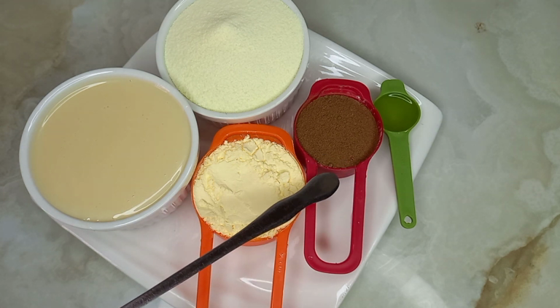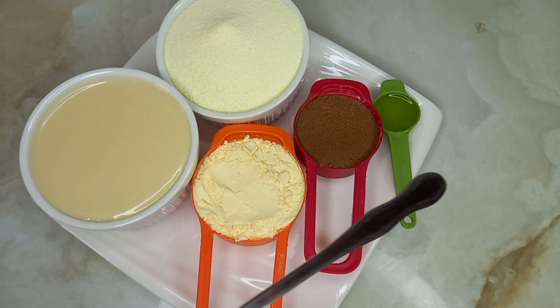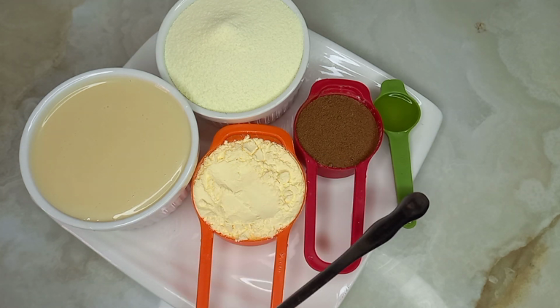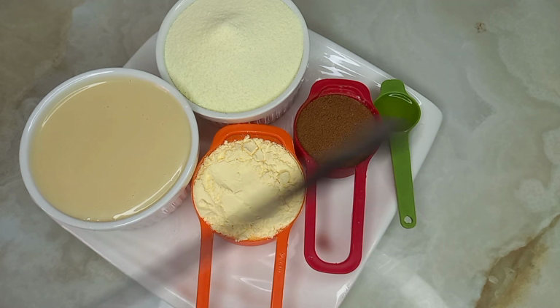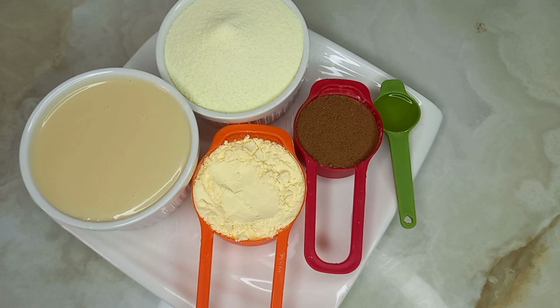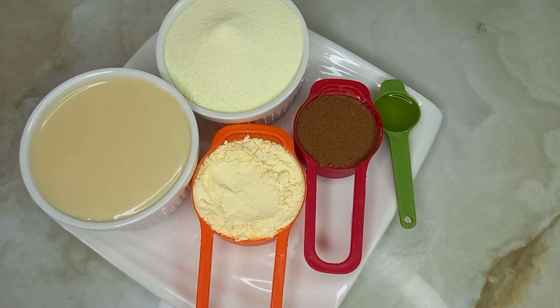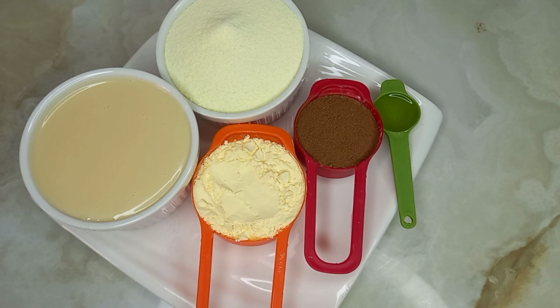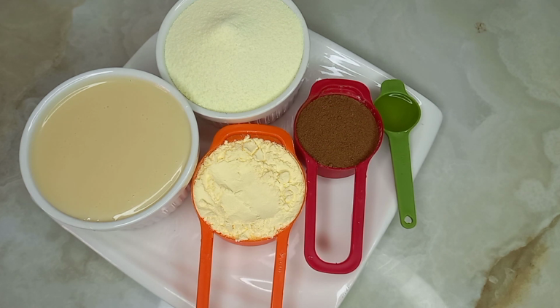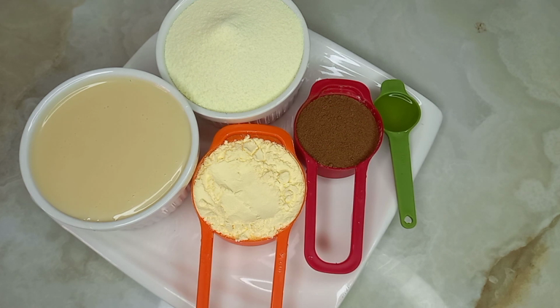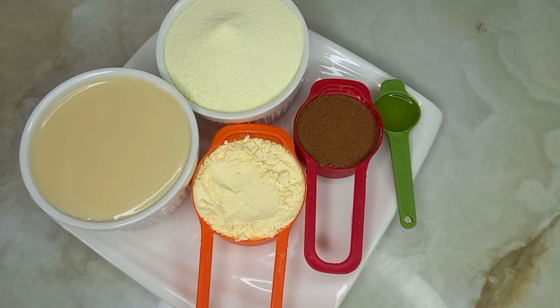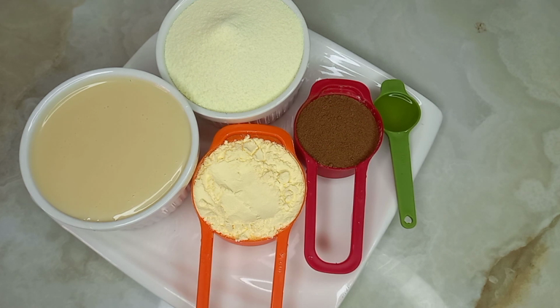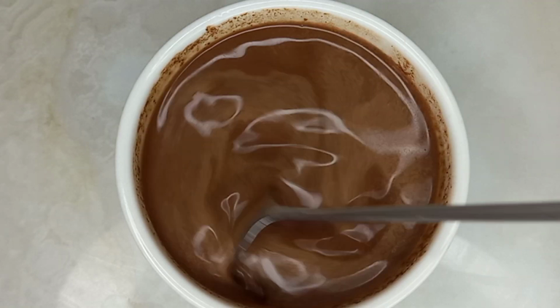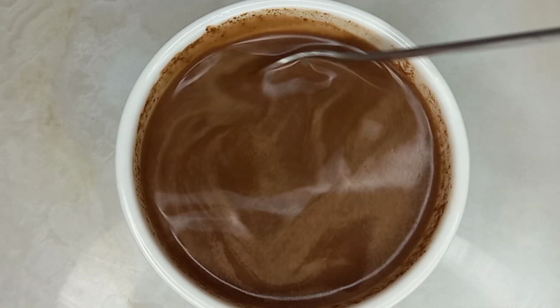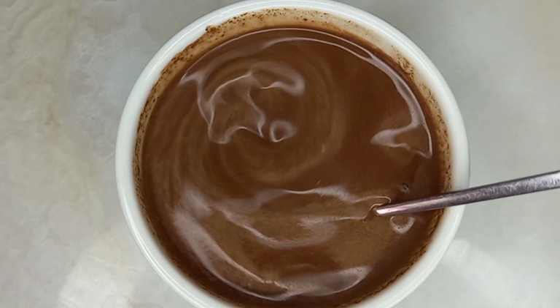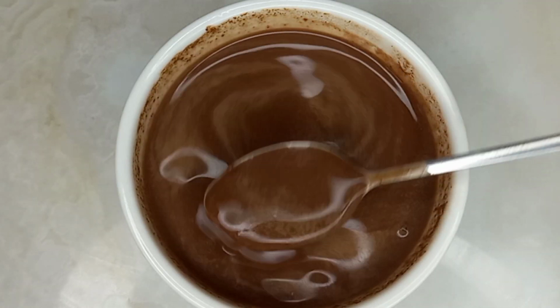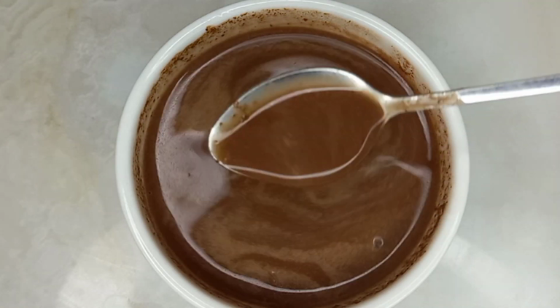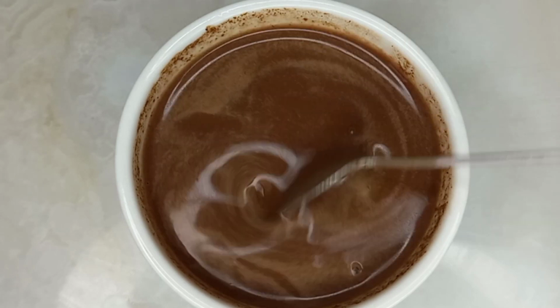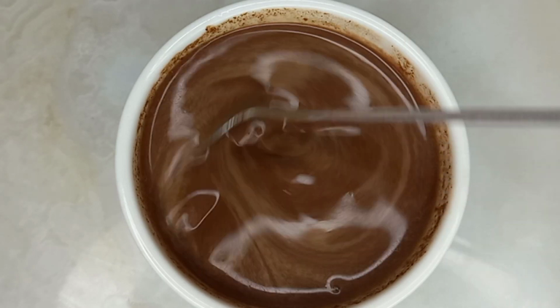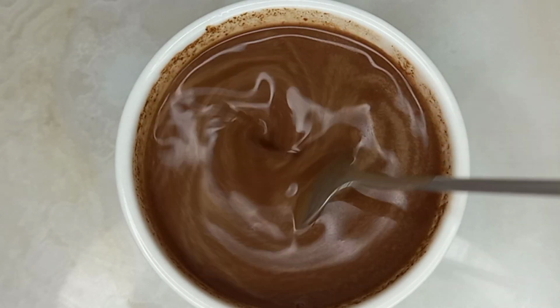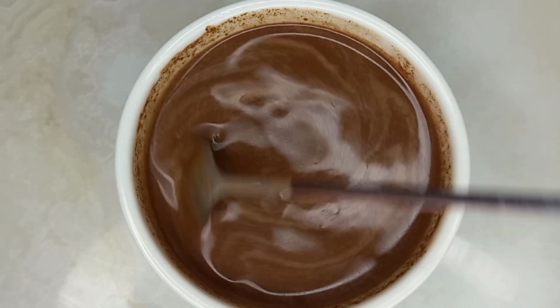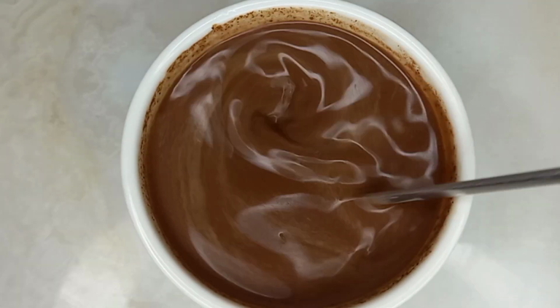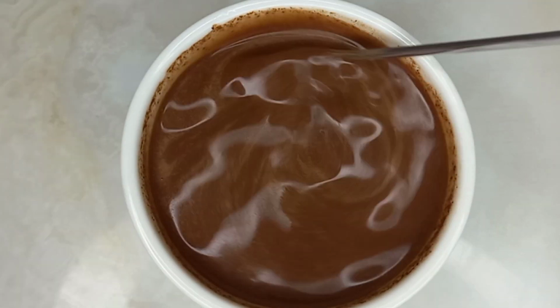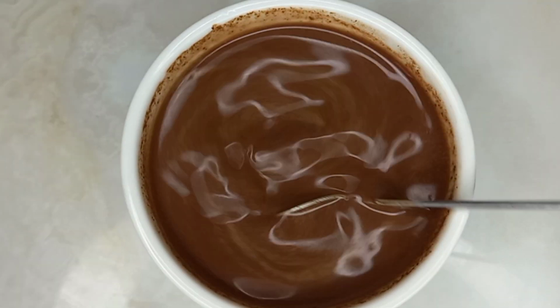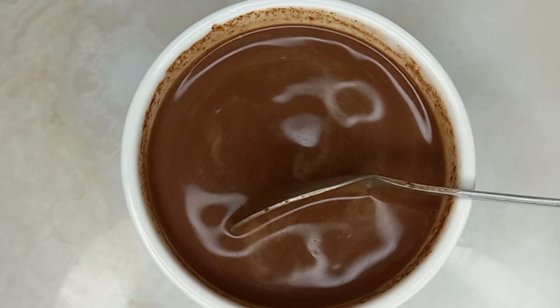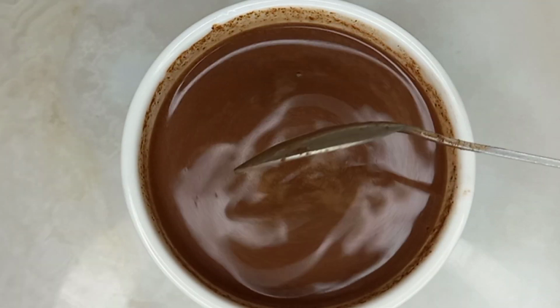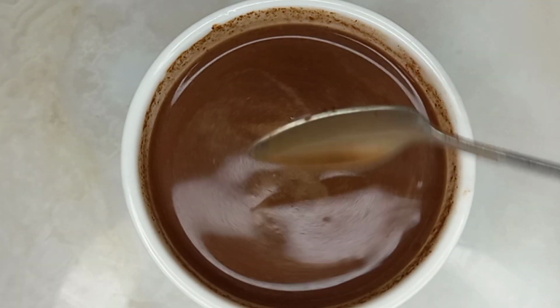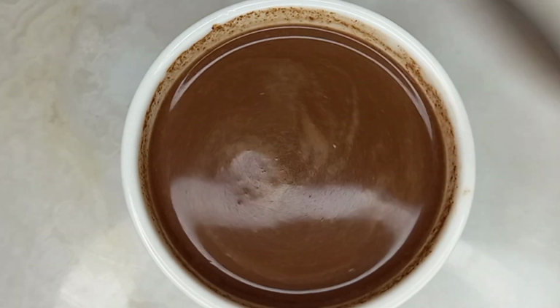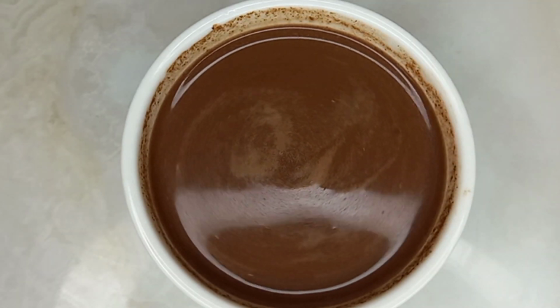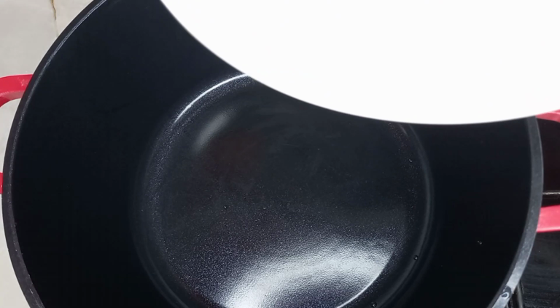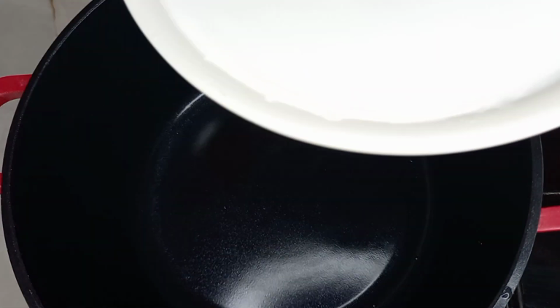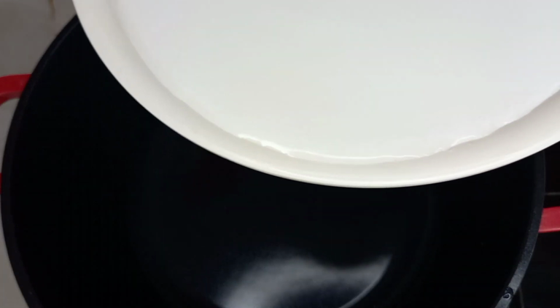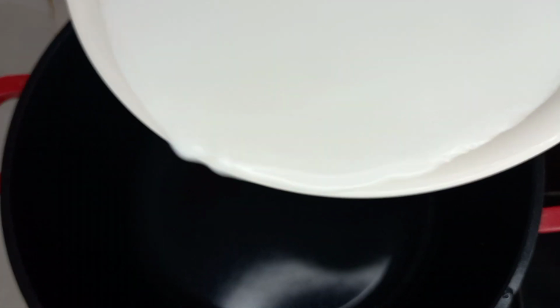I have my ingredients here — I'll be listing all of them in the description box, so check it out. You can see I have mixed my cocoa powder with some water, so I just set this aside for it to rest.